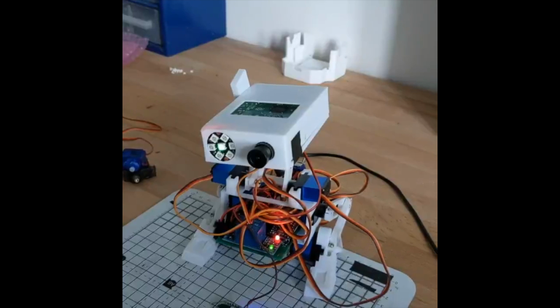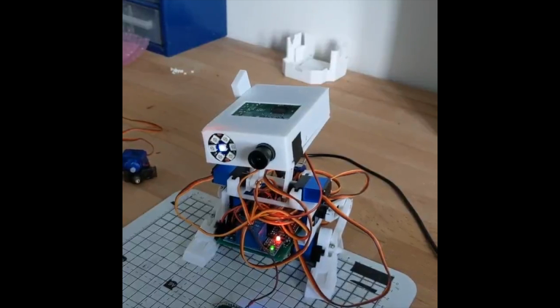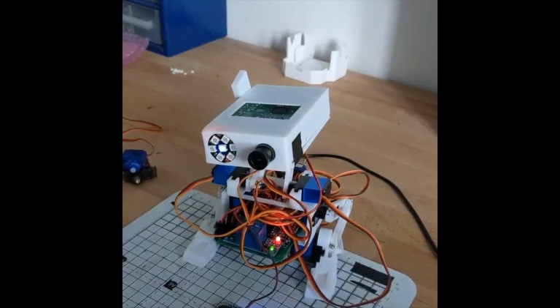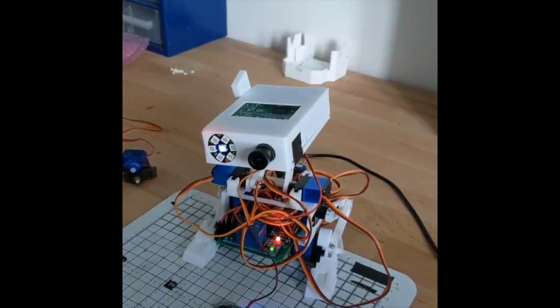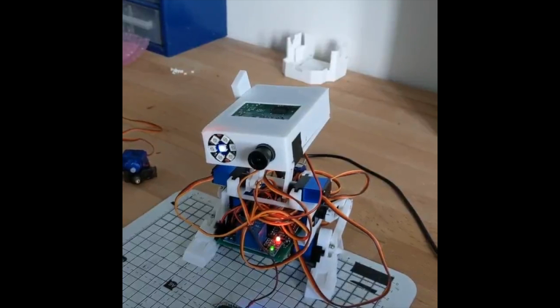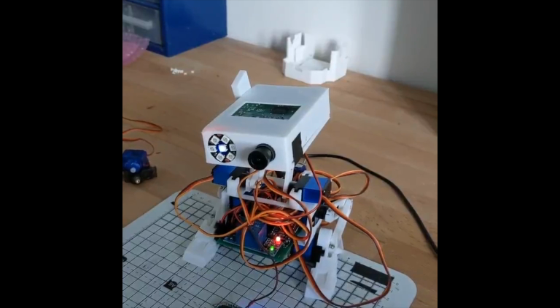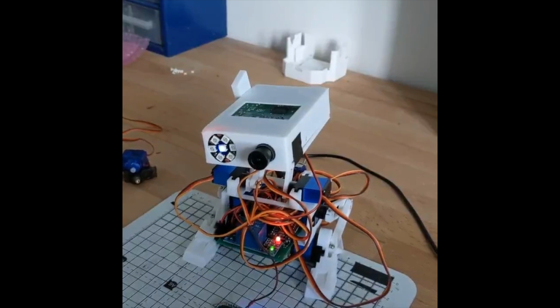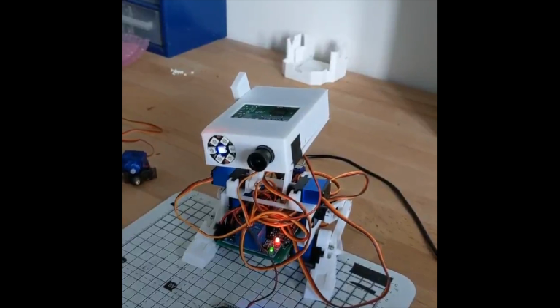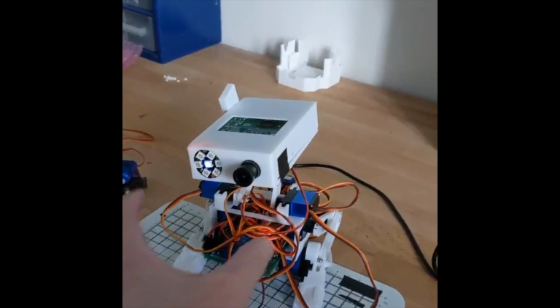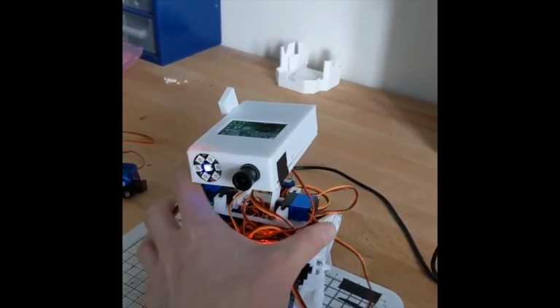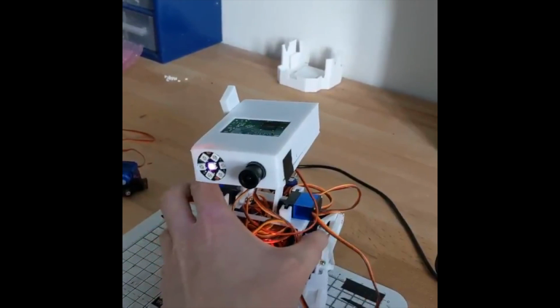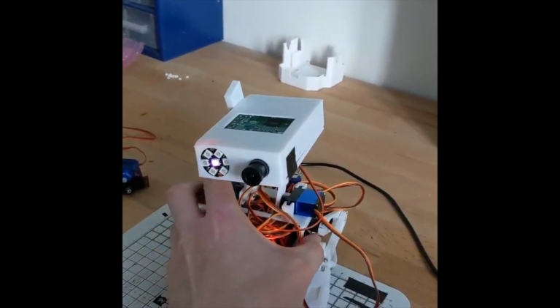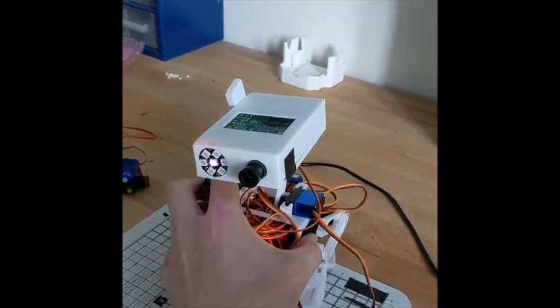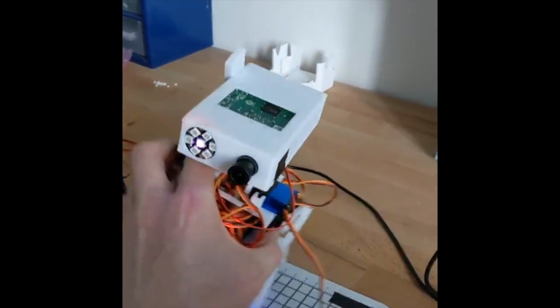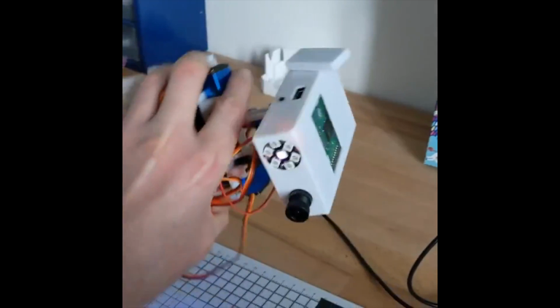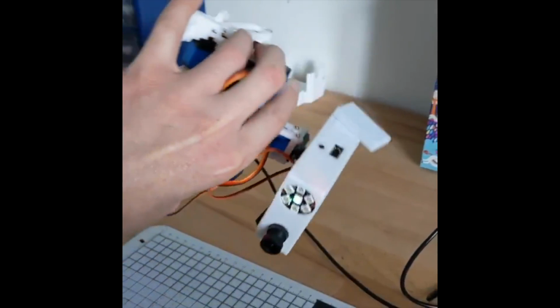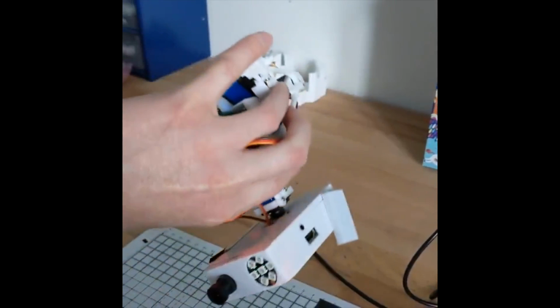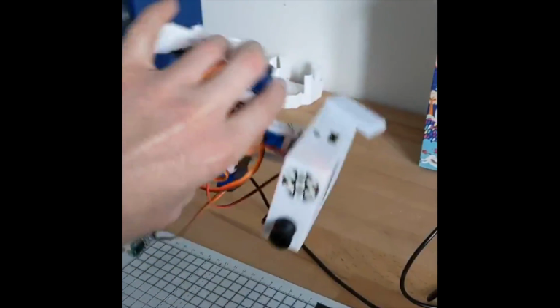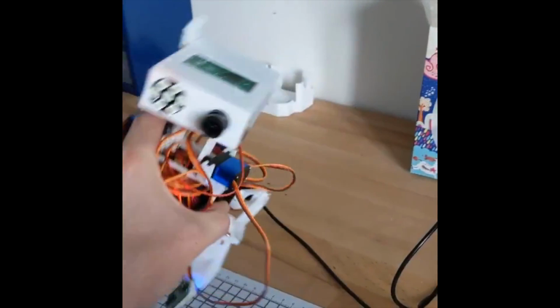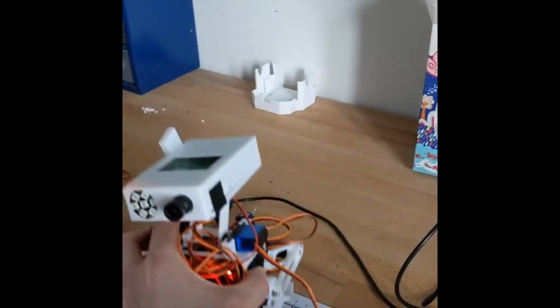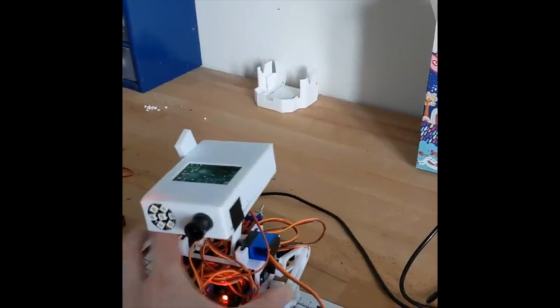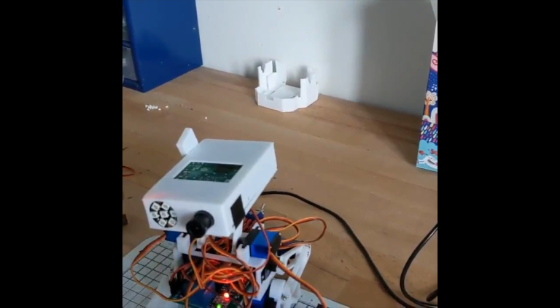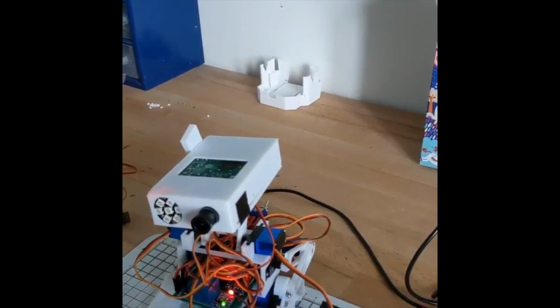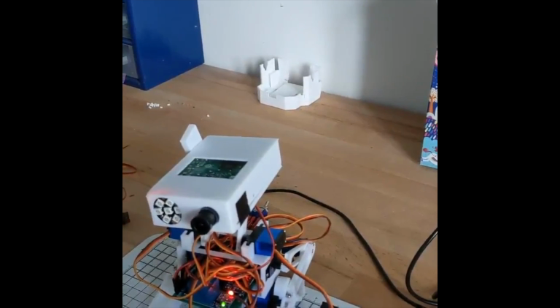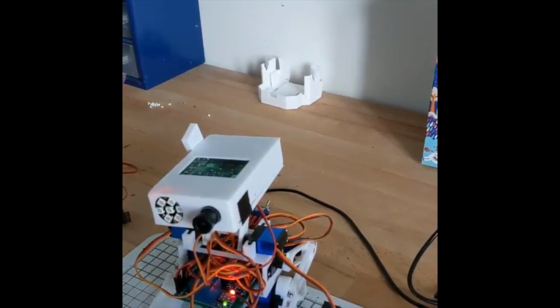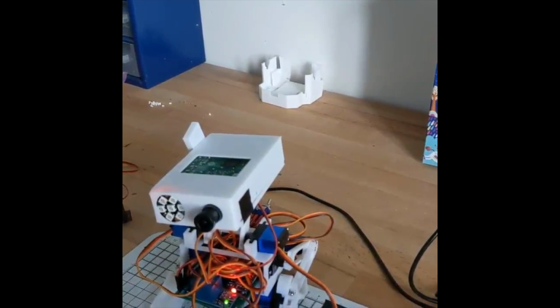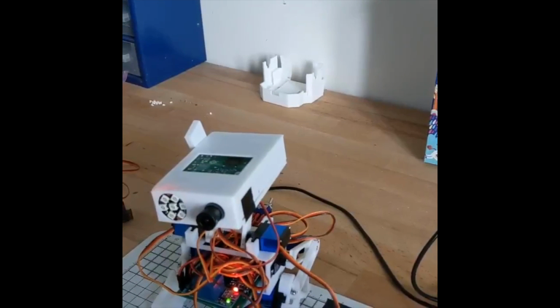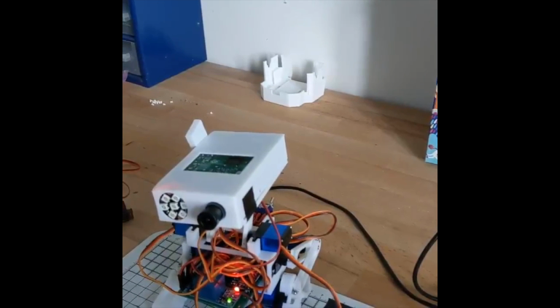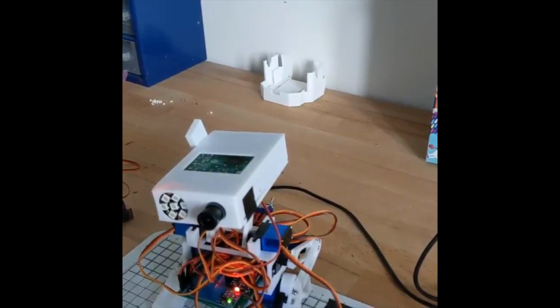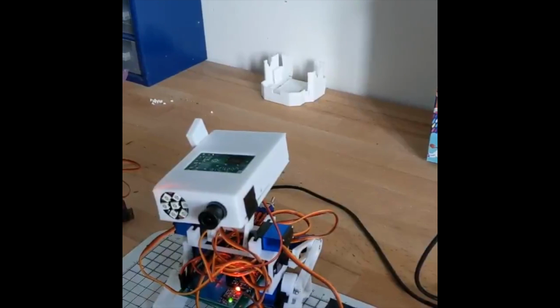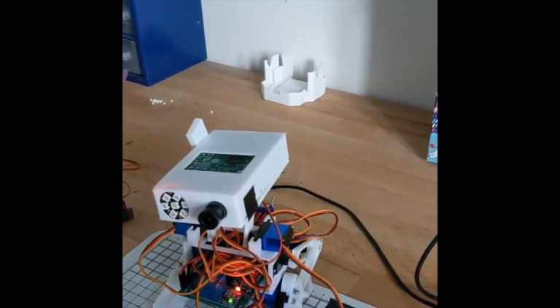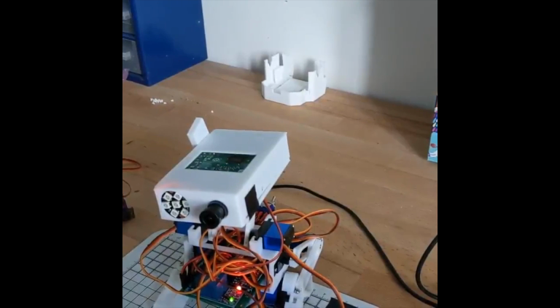It also has a safety cutoff so if you have problems with any of the motors seizing, or if it falls over, rather than damaging itself there's a tilt switch in the head — so if you turn it upside down, the tilt switch engages and it starts the quick shutdown of the Raspberry Pi.